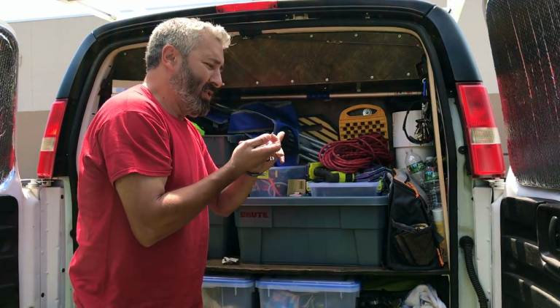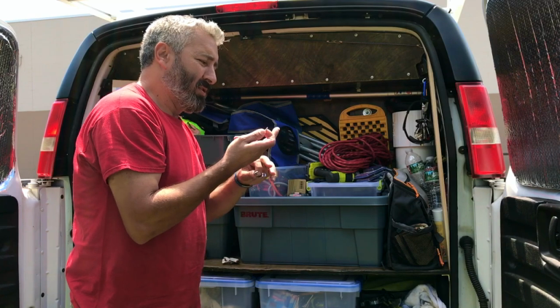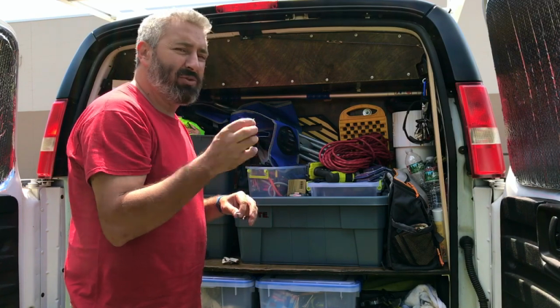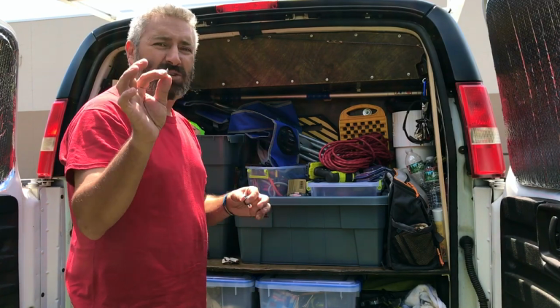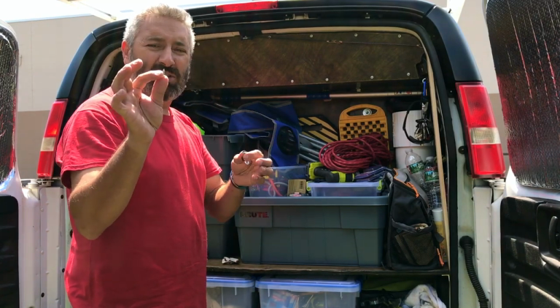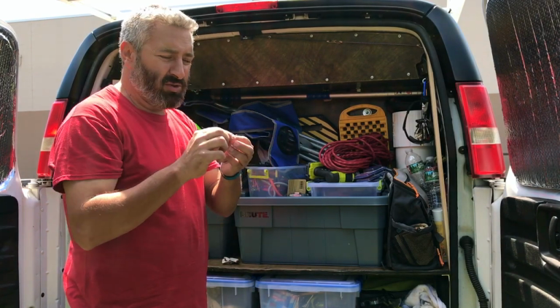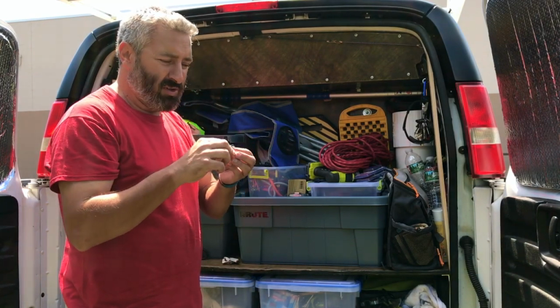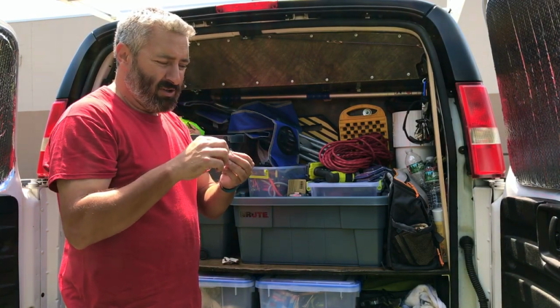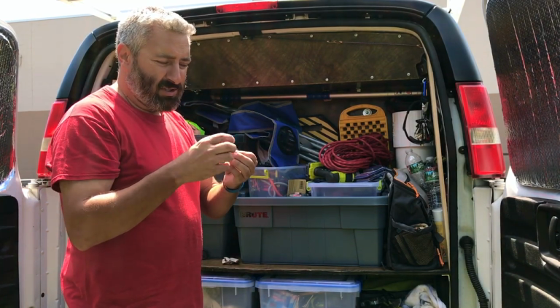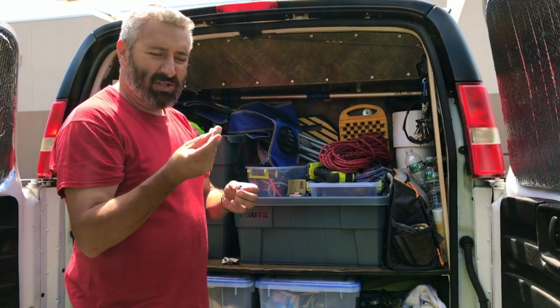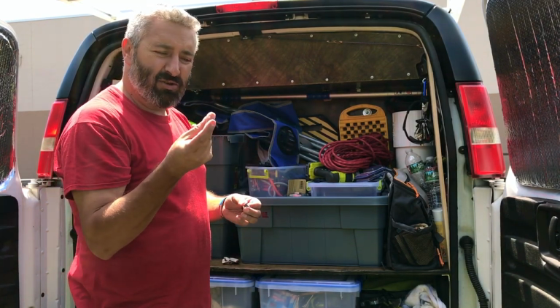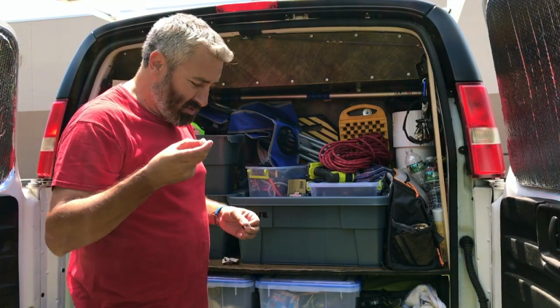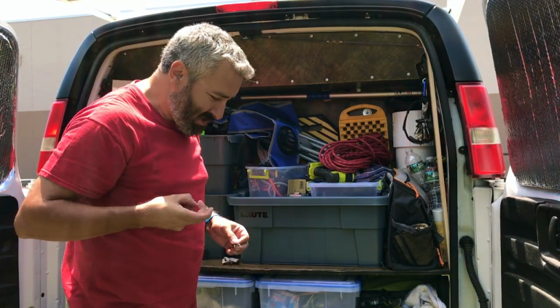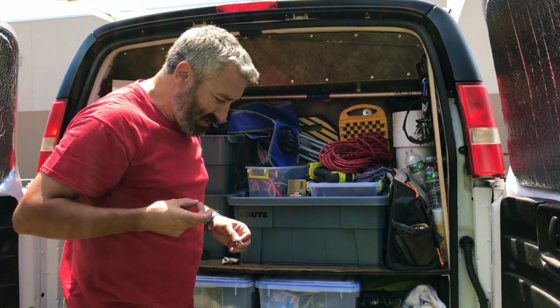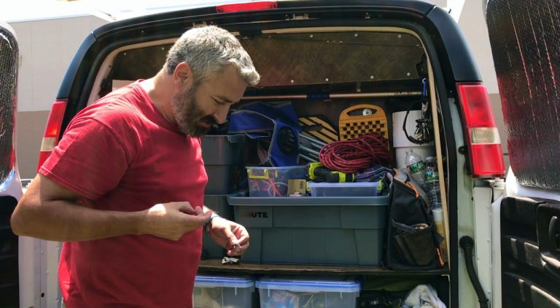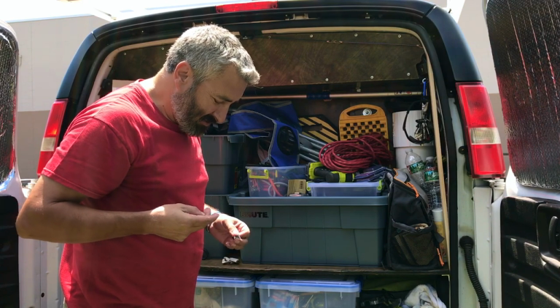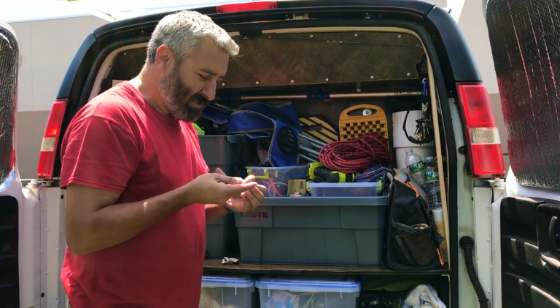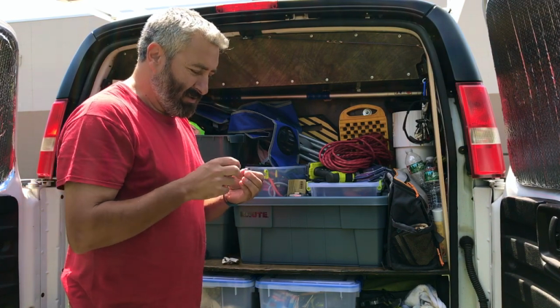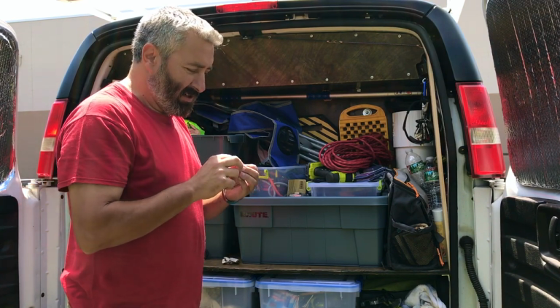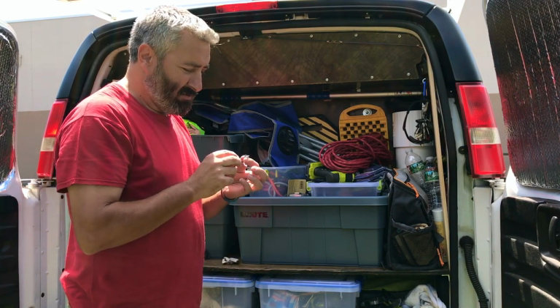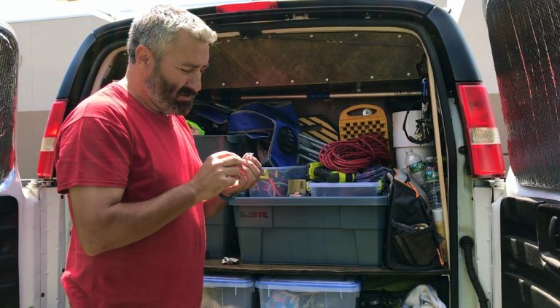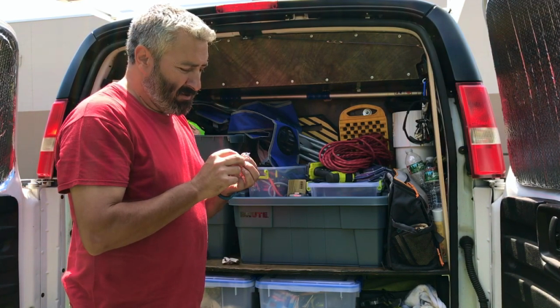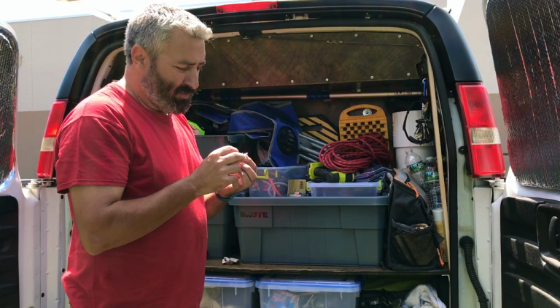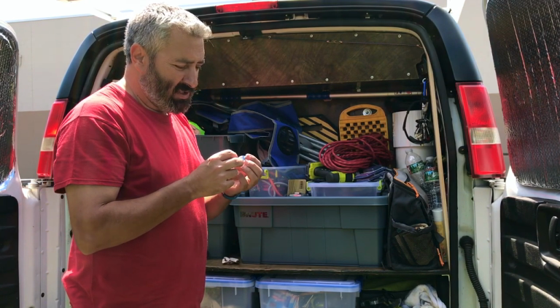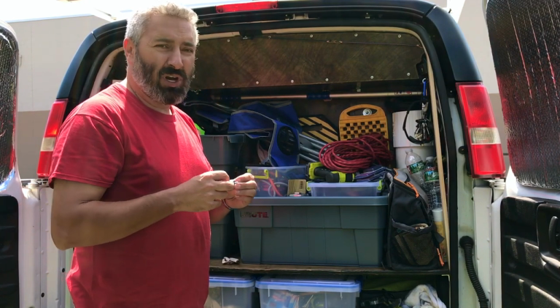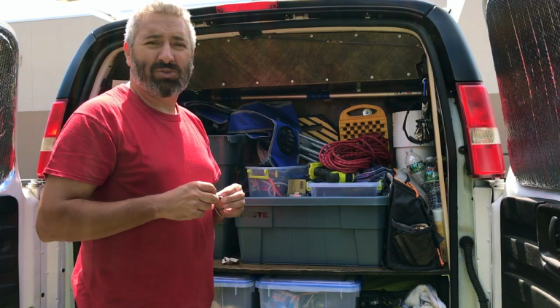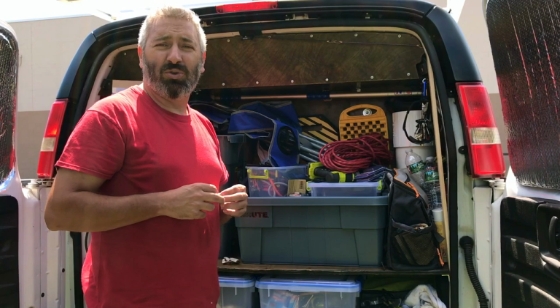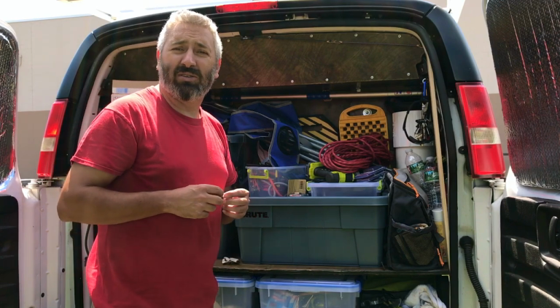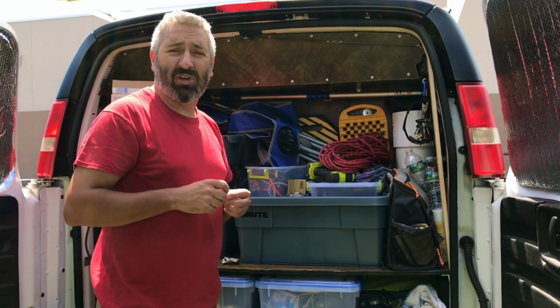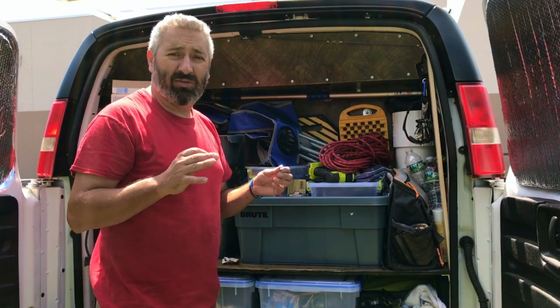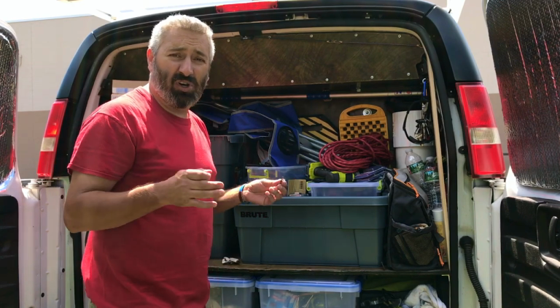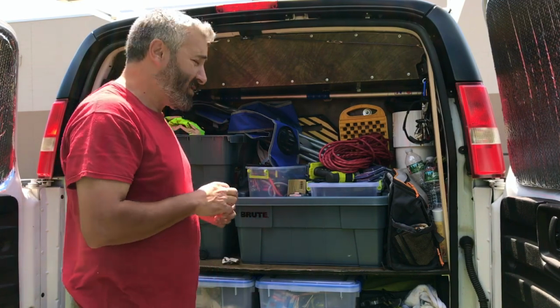I went to get another screw, and some other screw poked me right in my finger. Darn it. This is what happens when you do unedited stuff — it's all unedited.